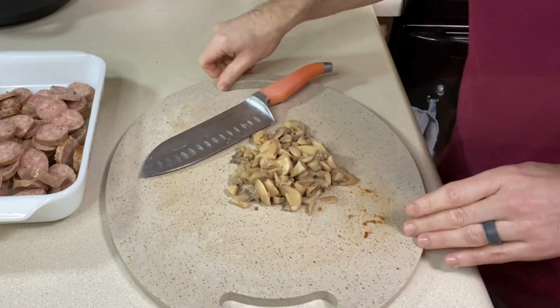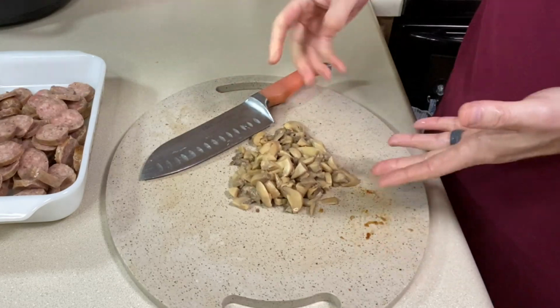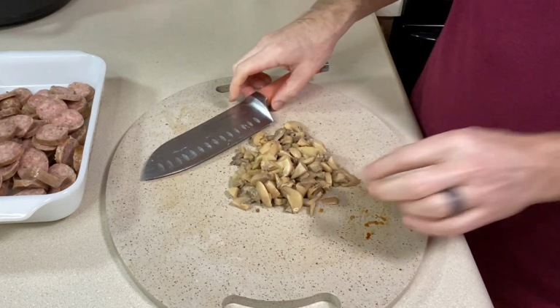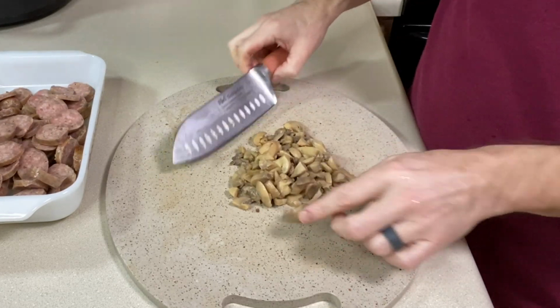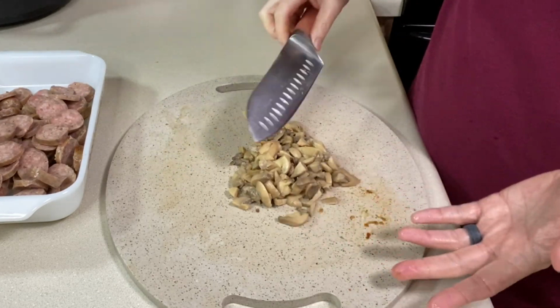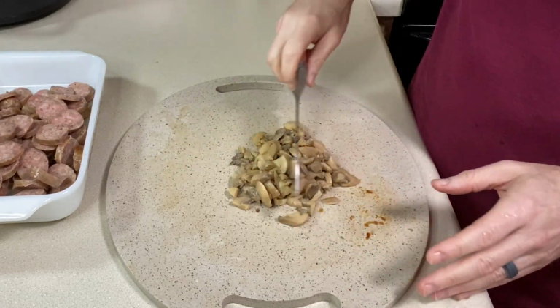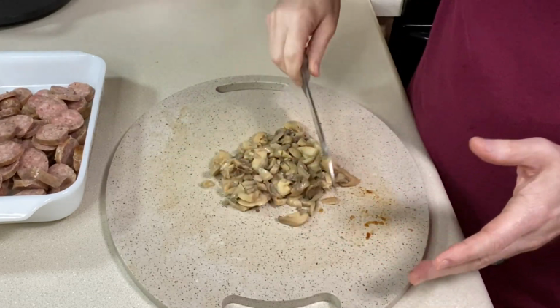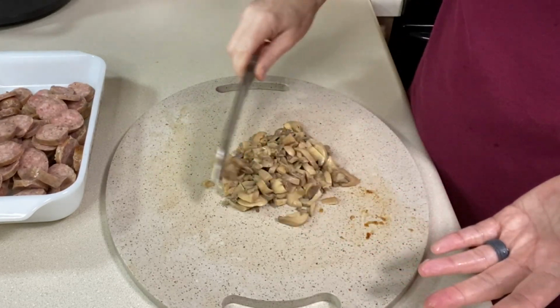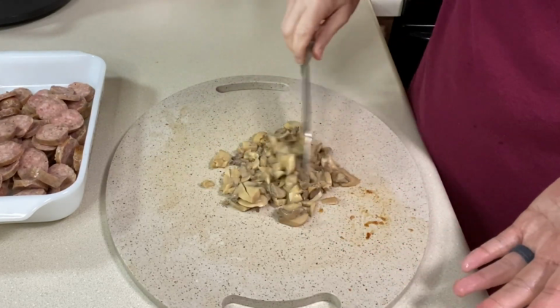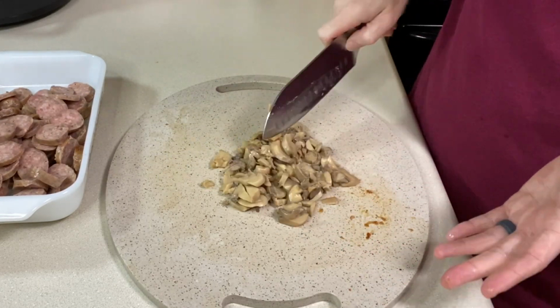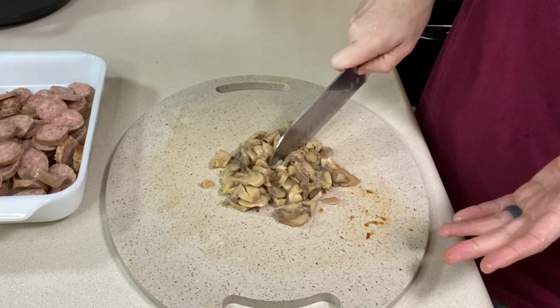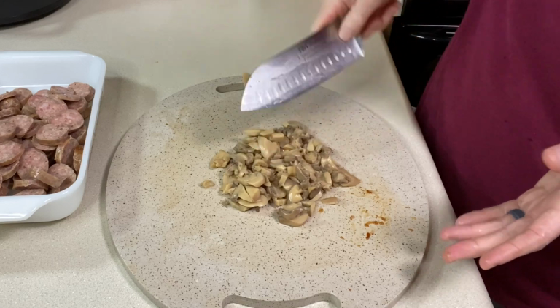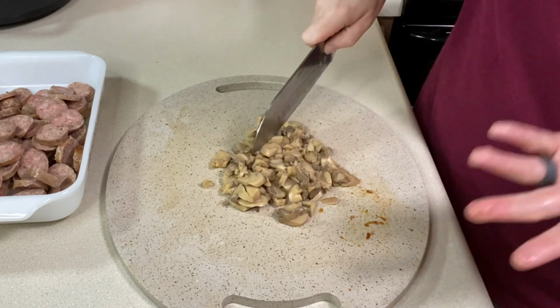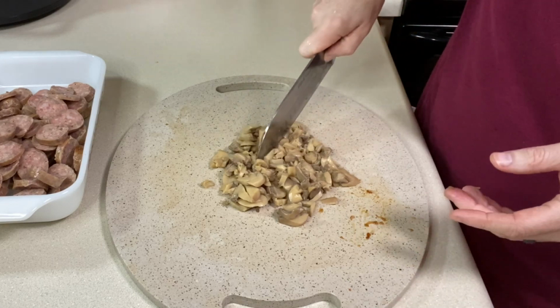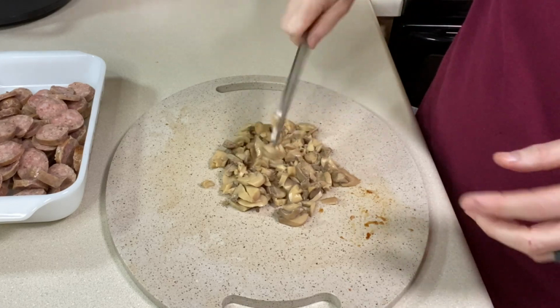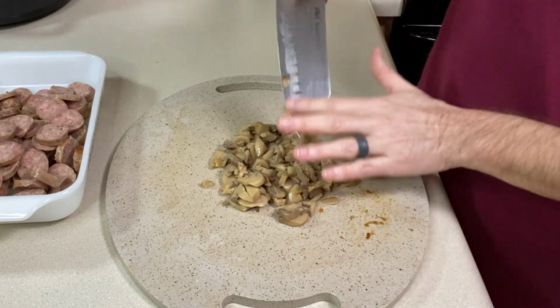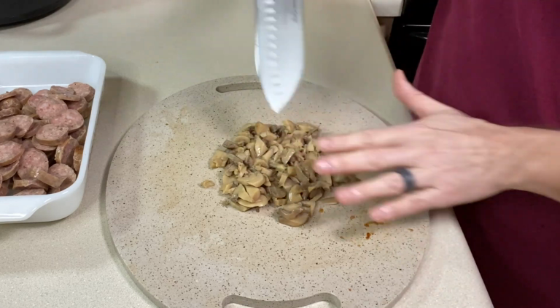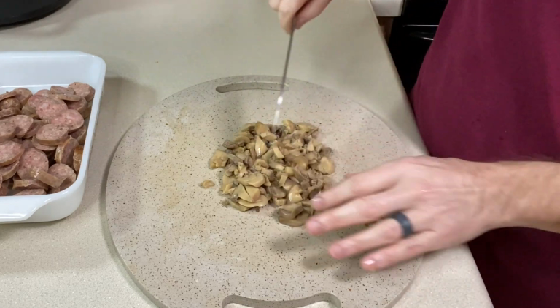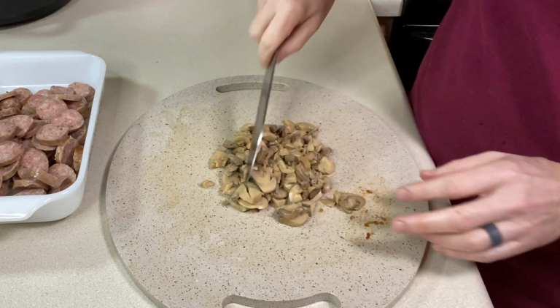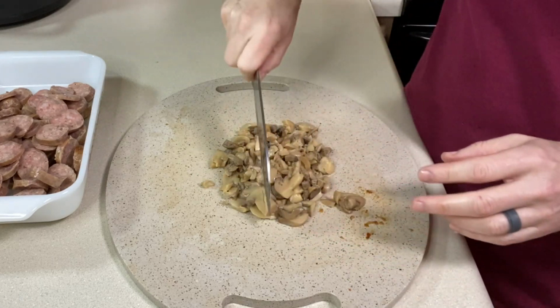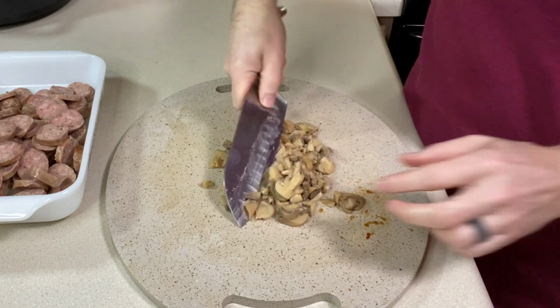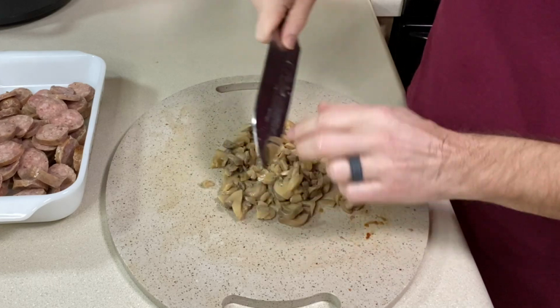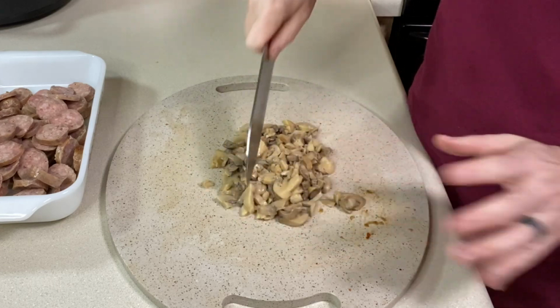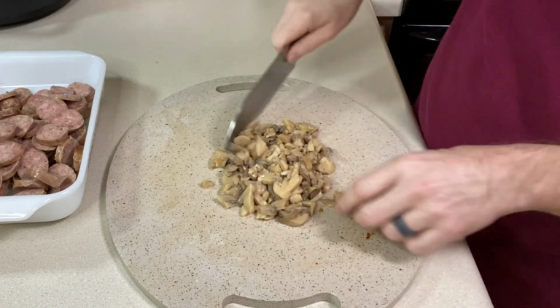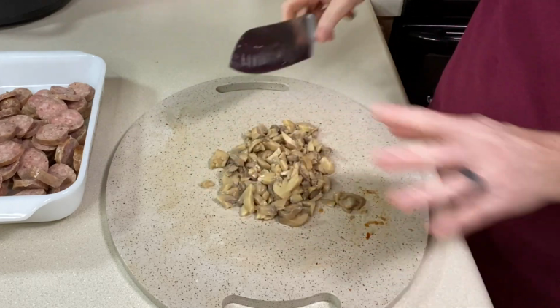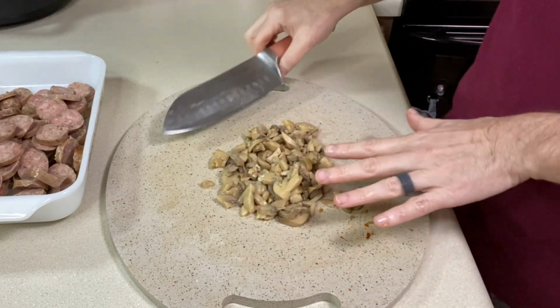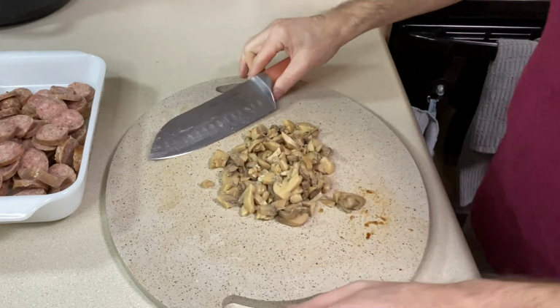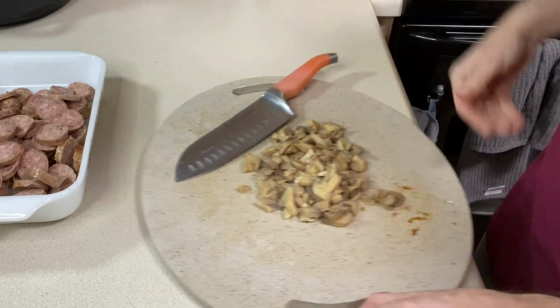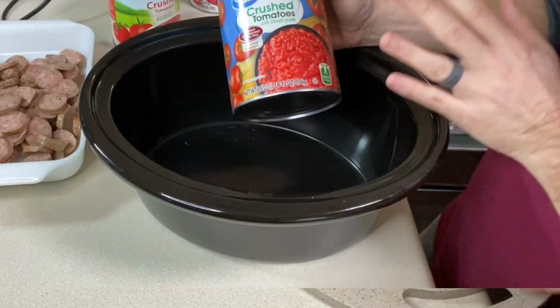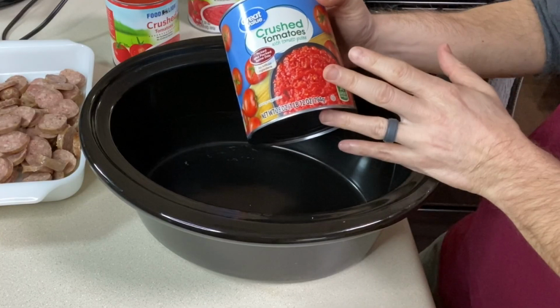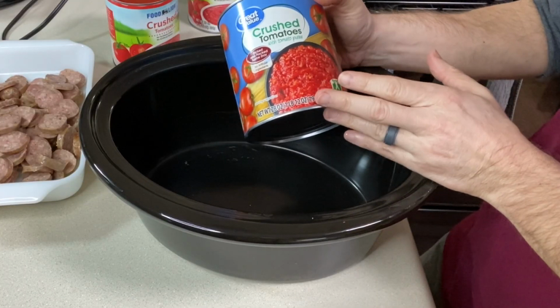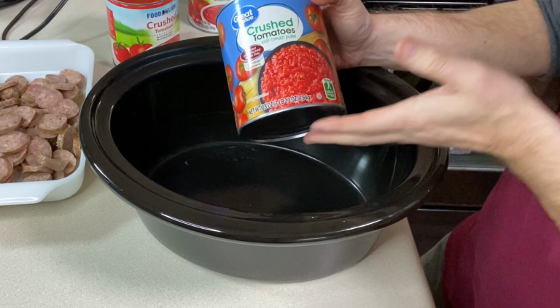For the canned mushrooms, I just ran a knife through them a few times to make some of them a little smaller. You don't have to do that, but it'll stretch the mushrooms out a bit more and put more of them in the sauce.